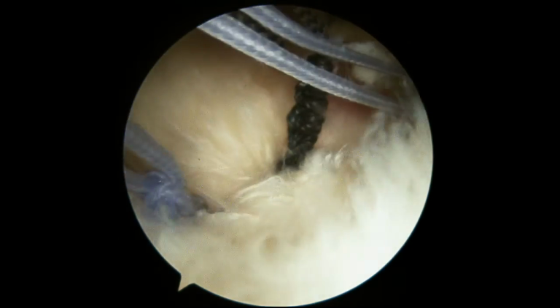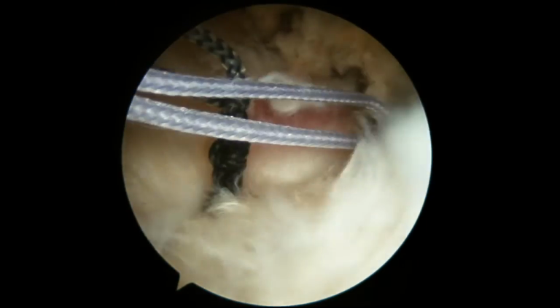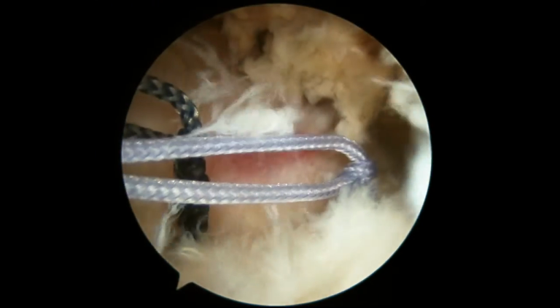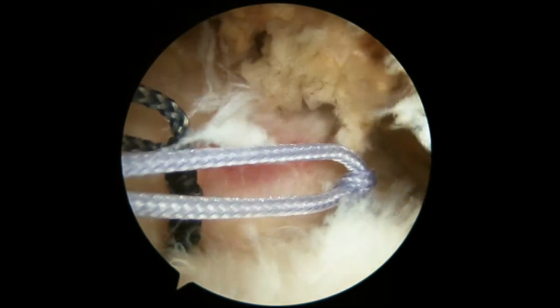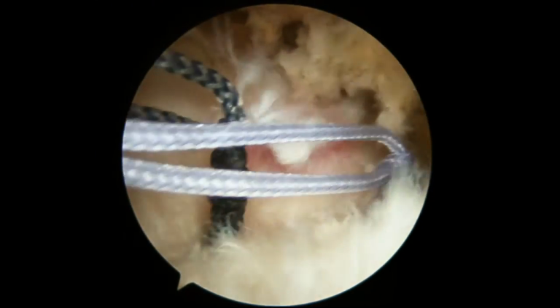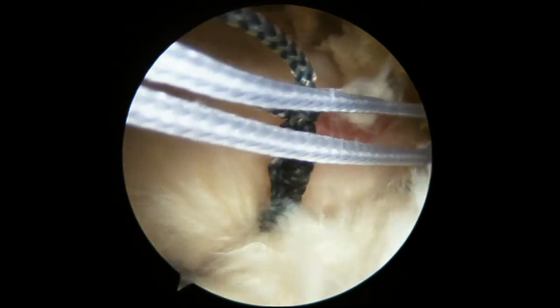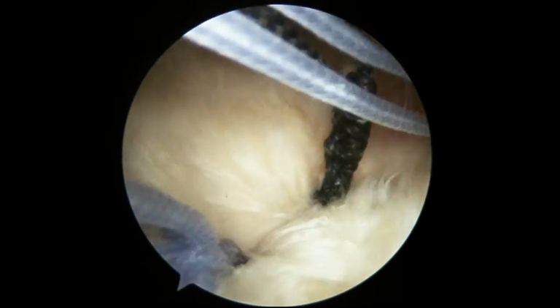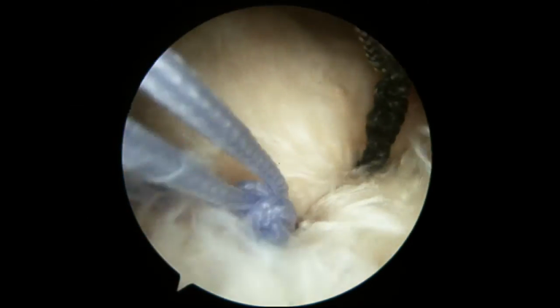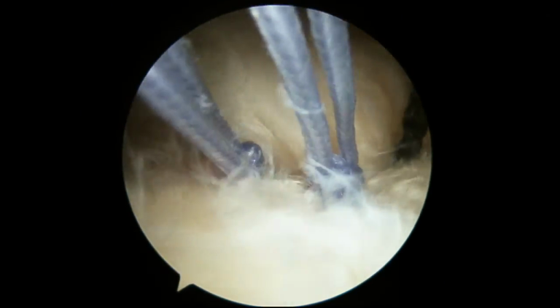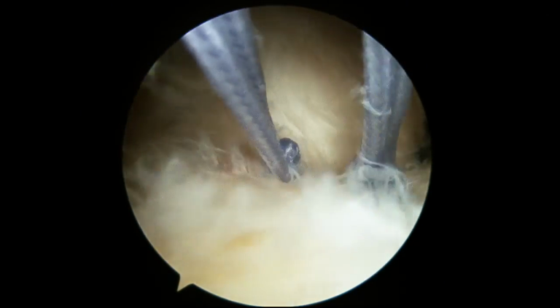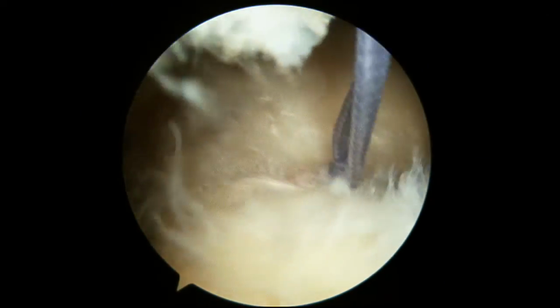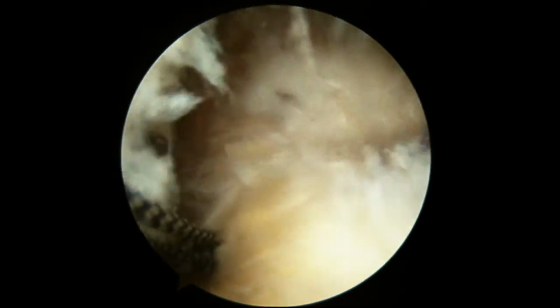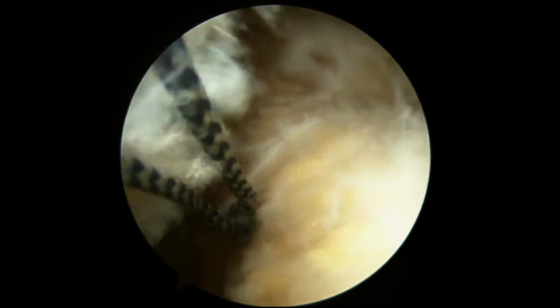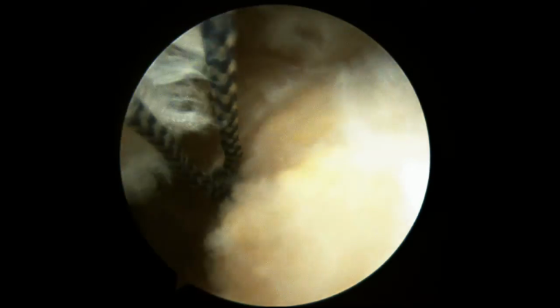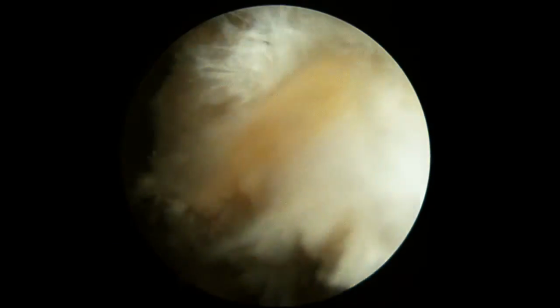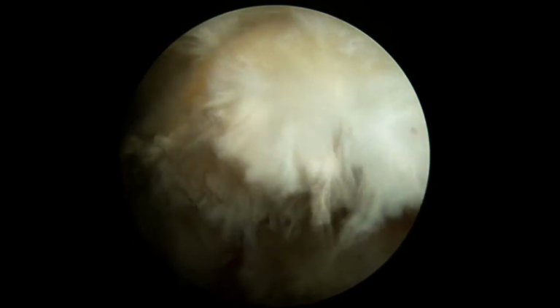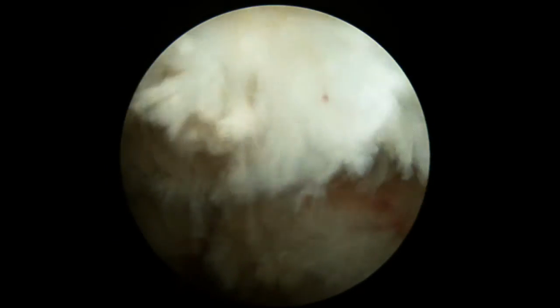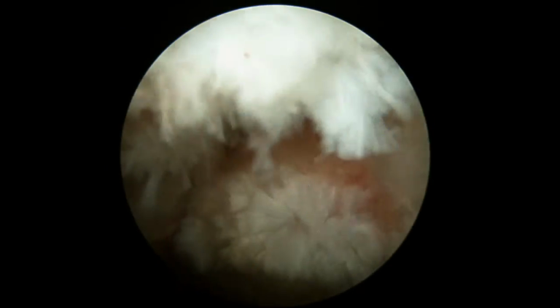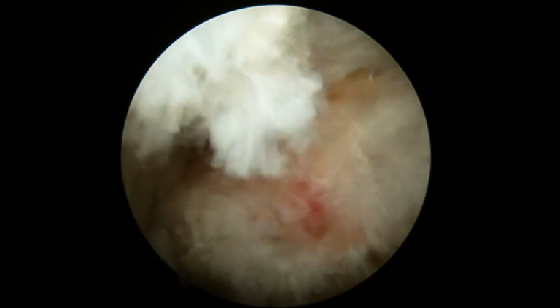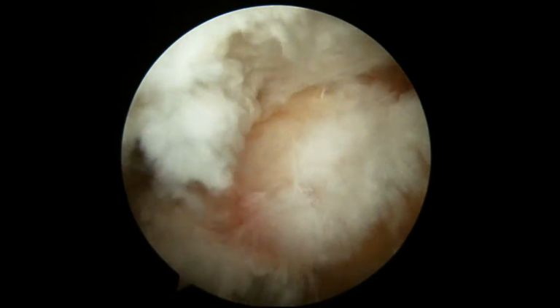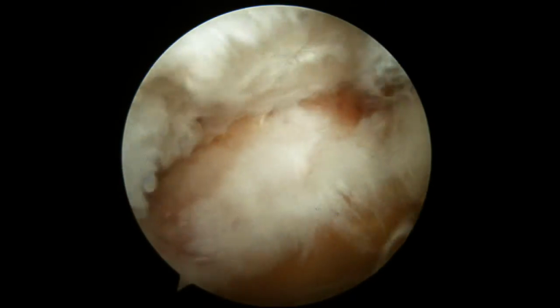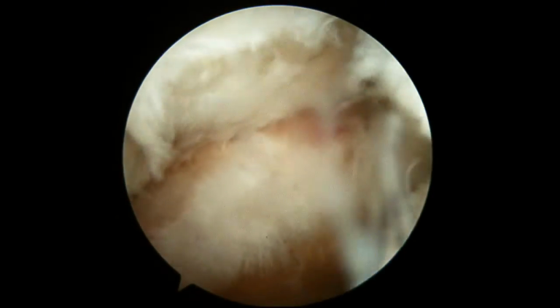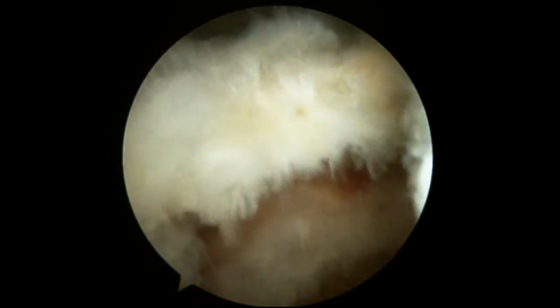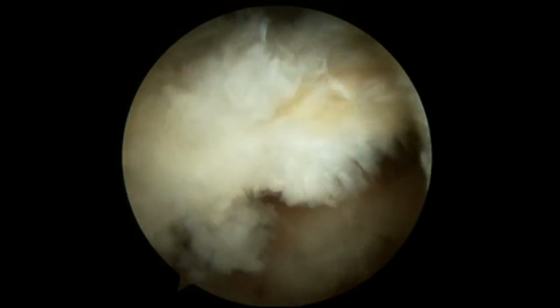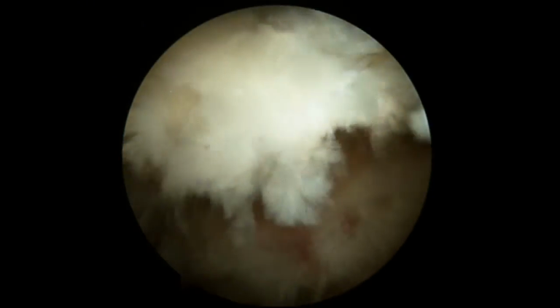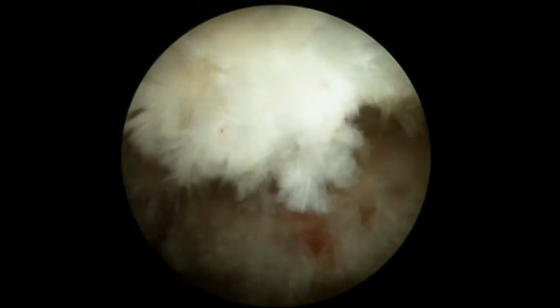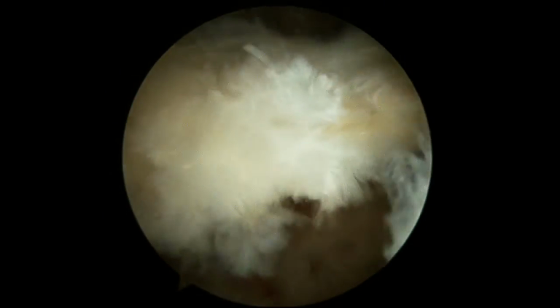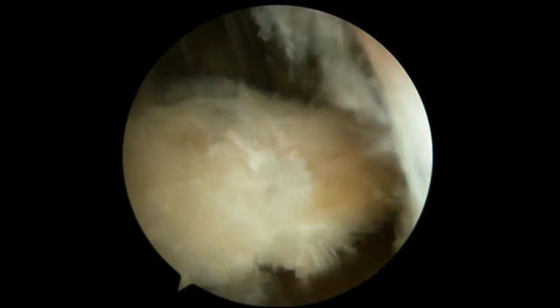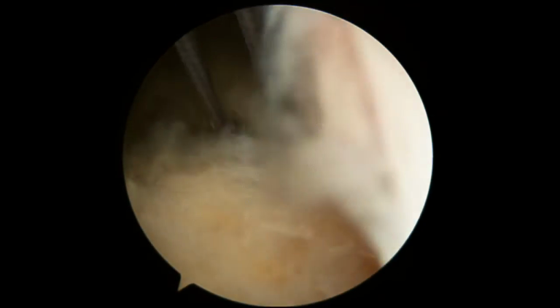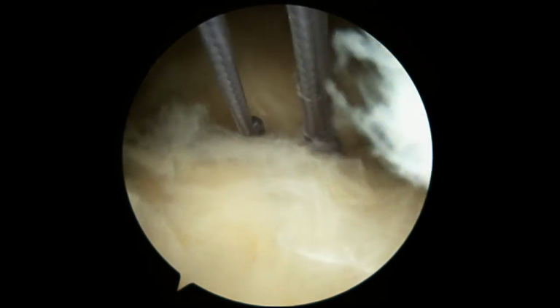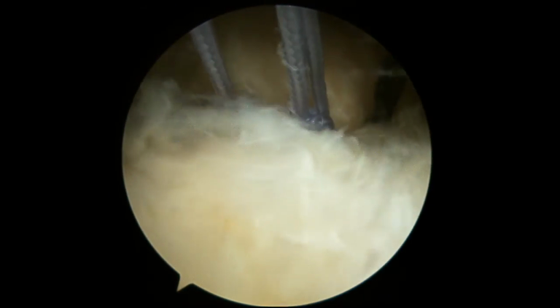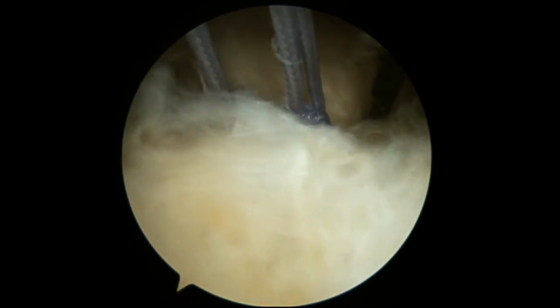Here you can see how we've tied down those sutures on the medial row — all those different color sutures are tied down. But as we come lateral, you can see that the lateral edge of the rotator cuff is still hanging up. We have to fix that.